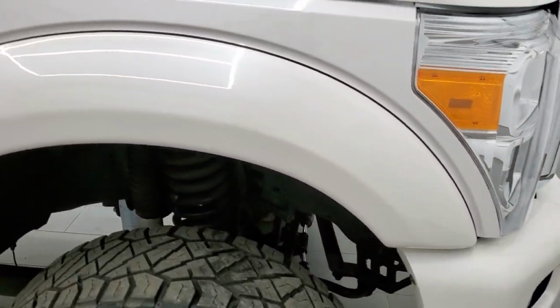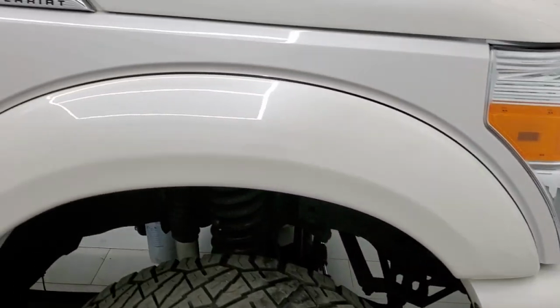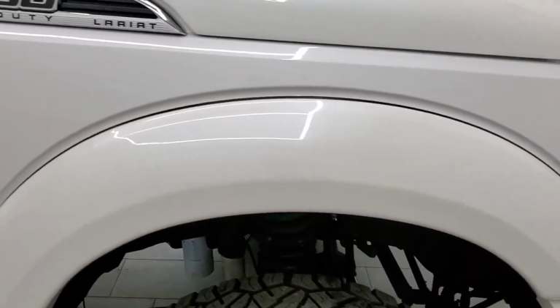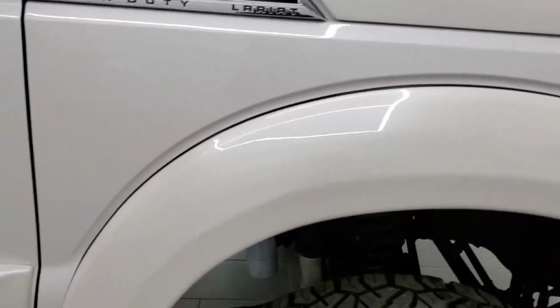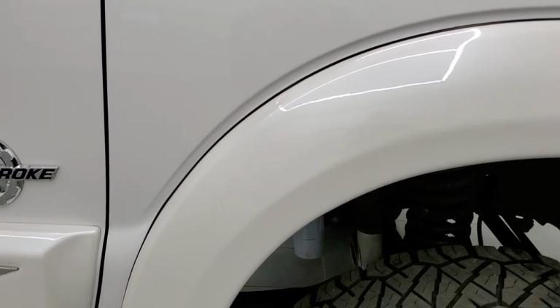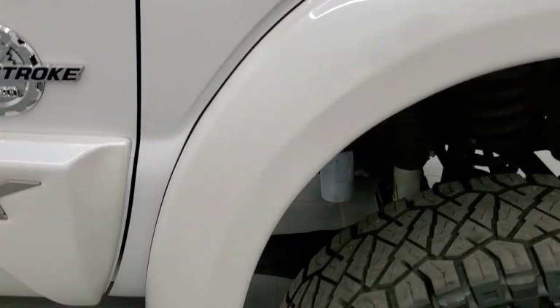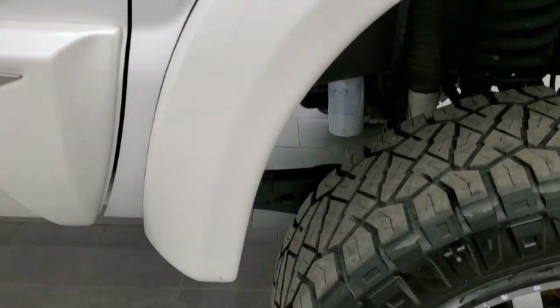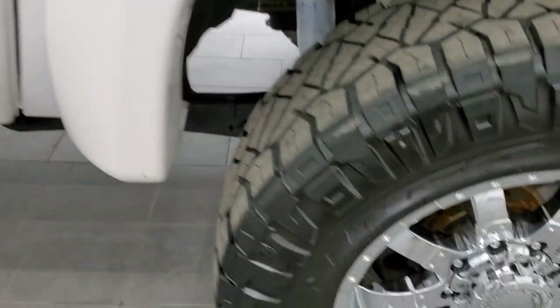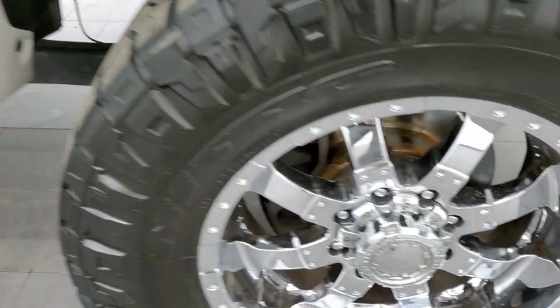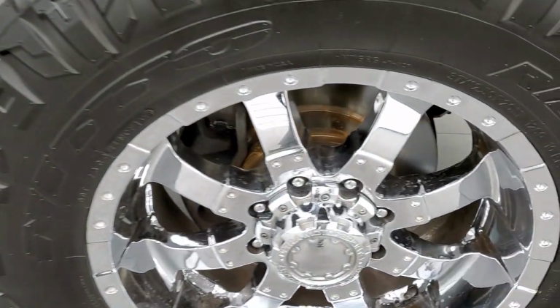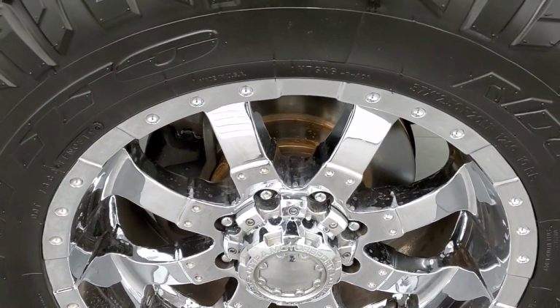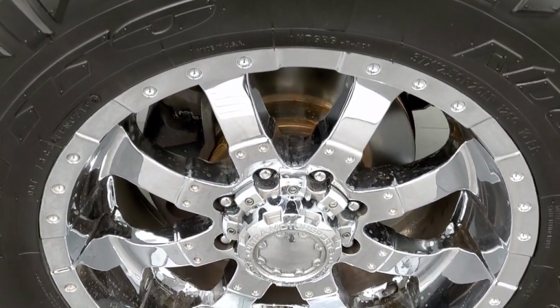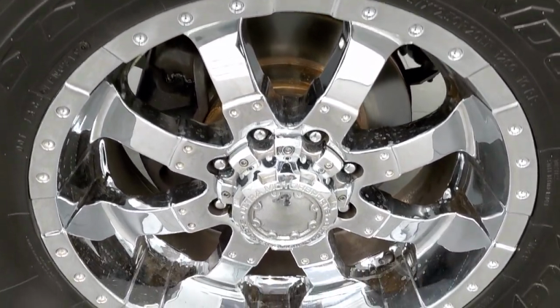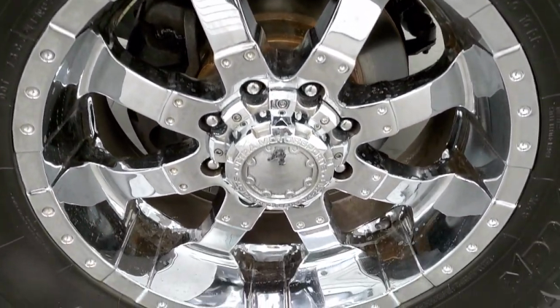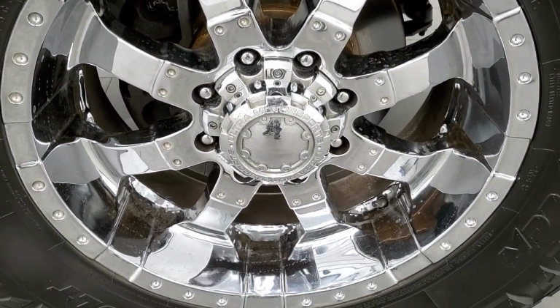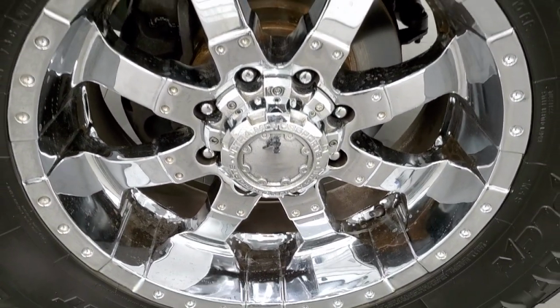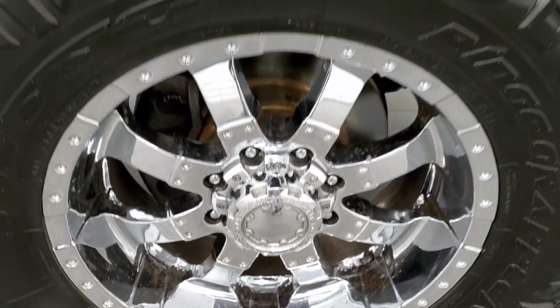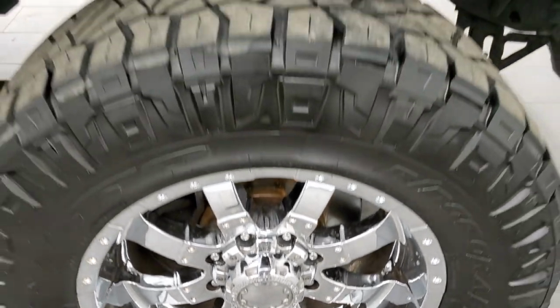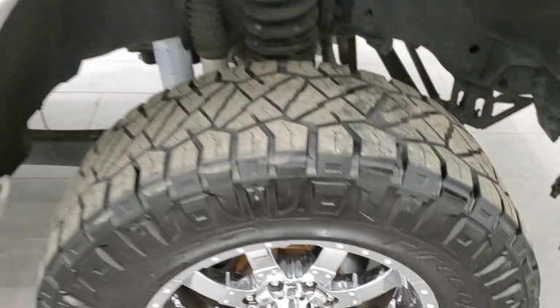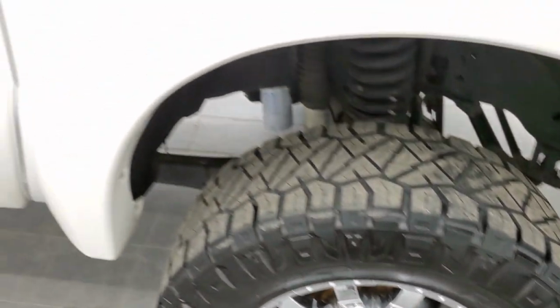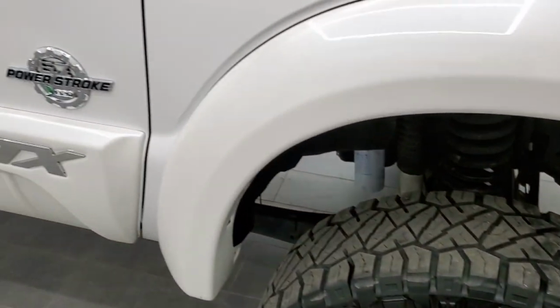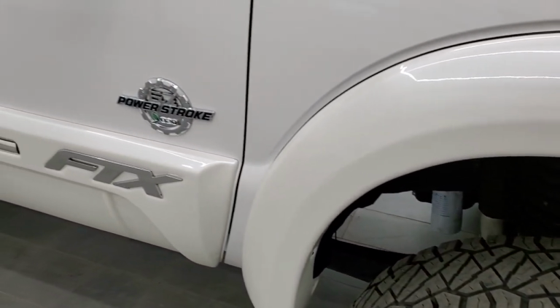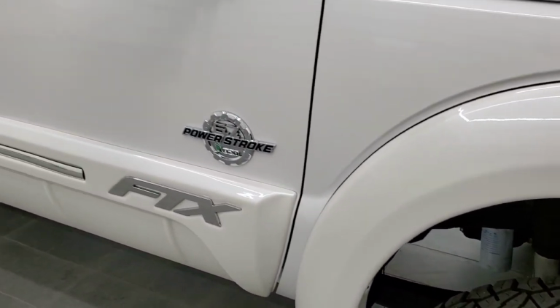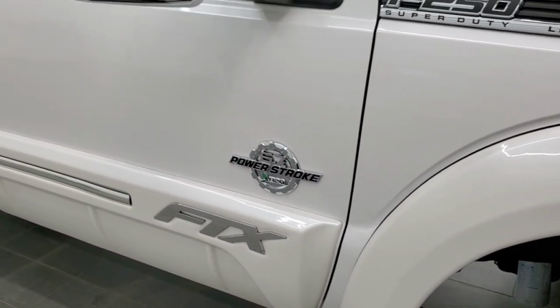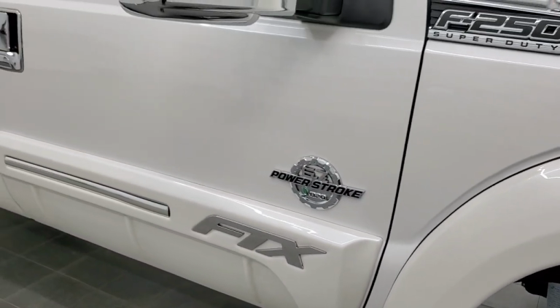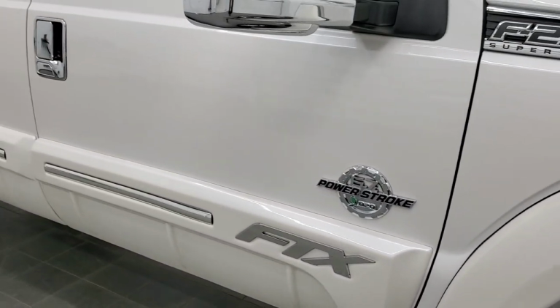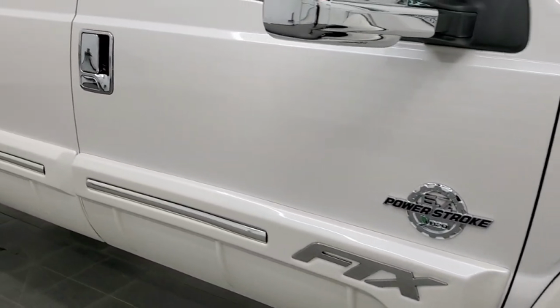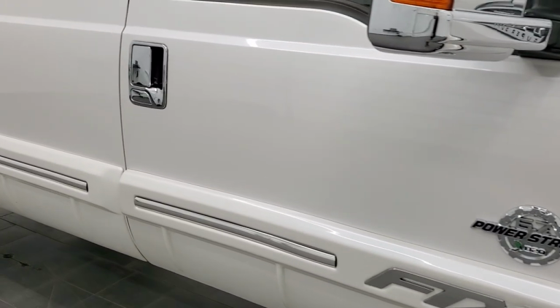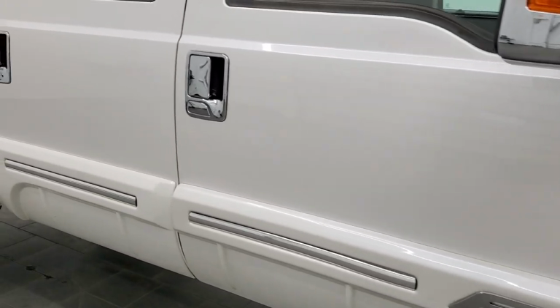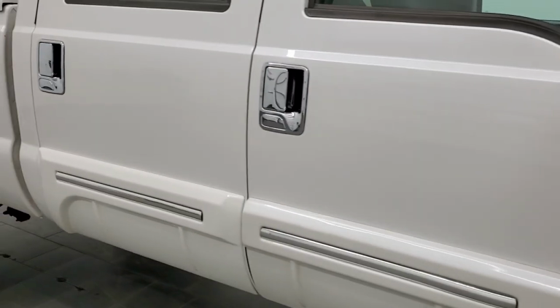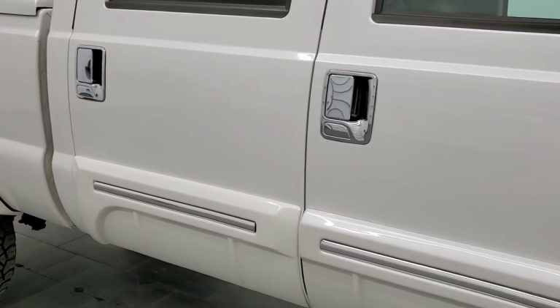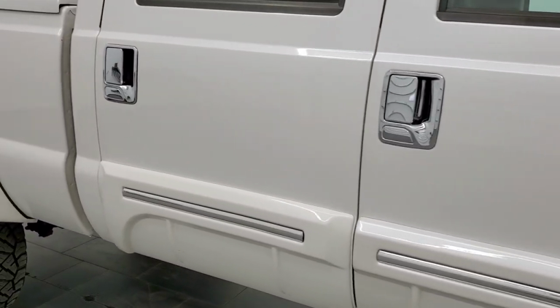The passenger's side front fender has no dents, dings, or scuffs on there, and the passenger's side rim is in pretty nice condition. As you go down this side of the truck, take note of how clean the body is and how reflective and mirror-like that paint is.